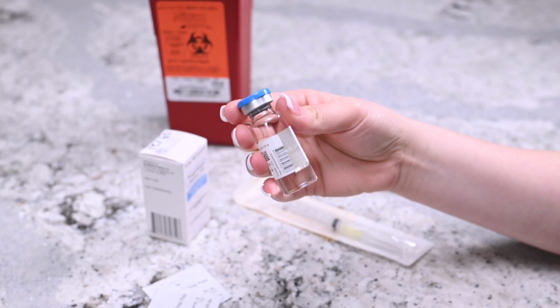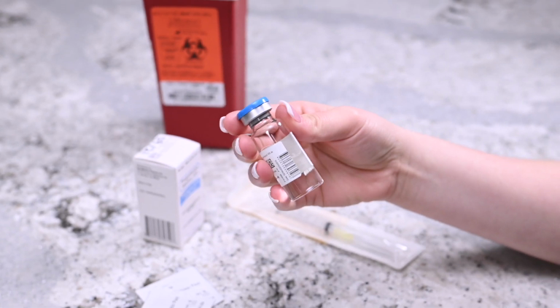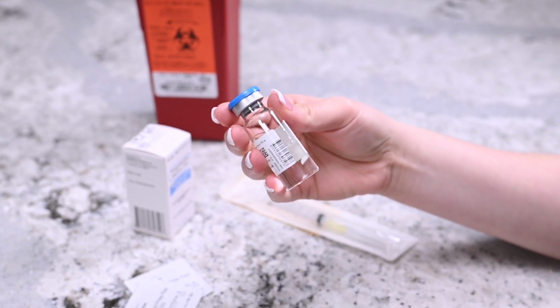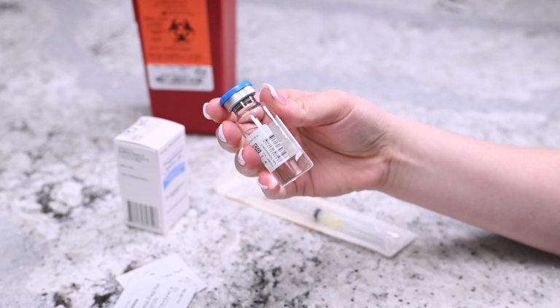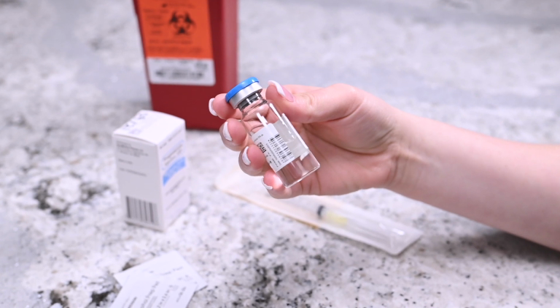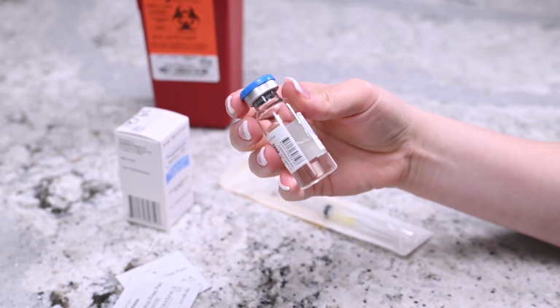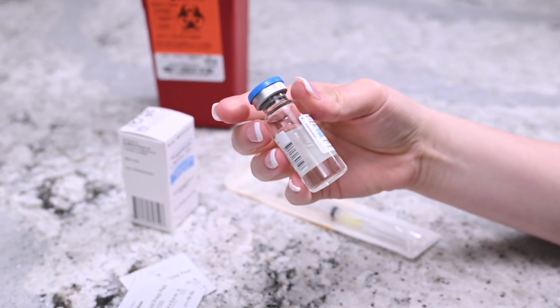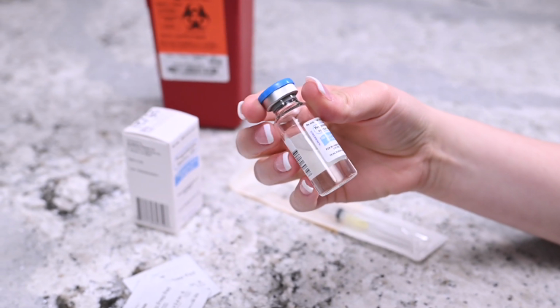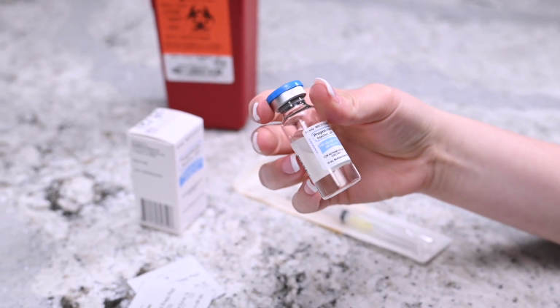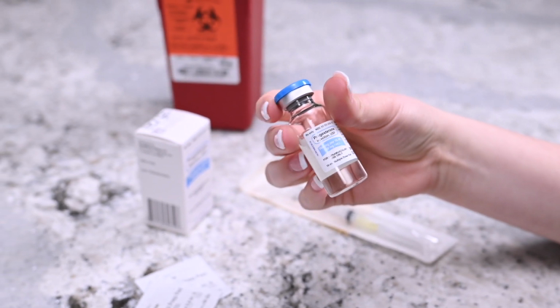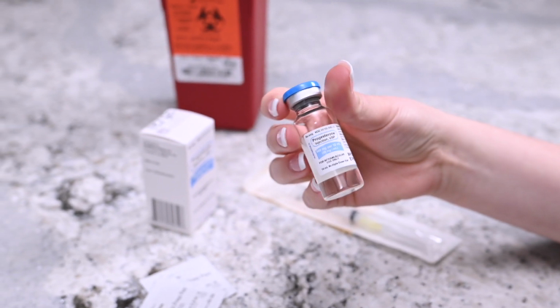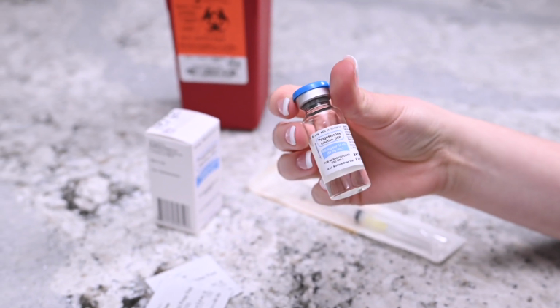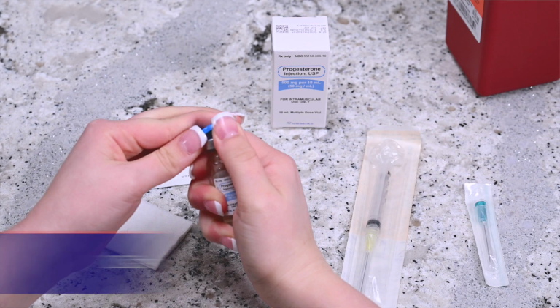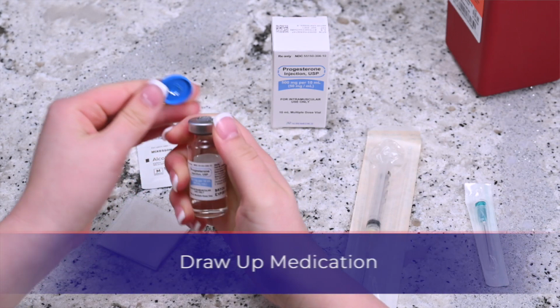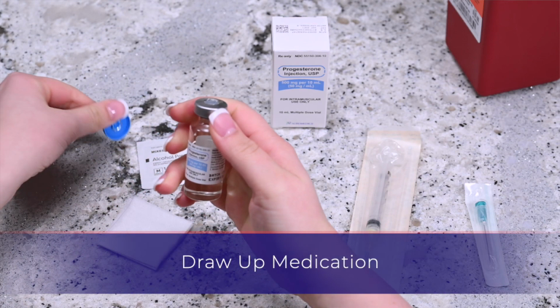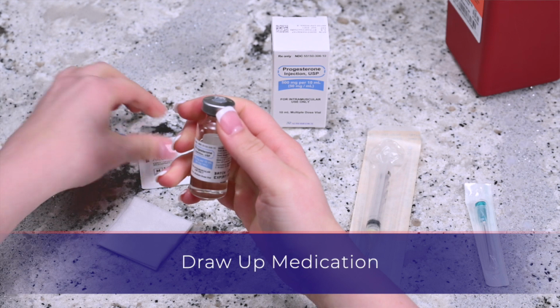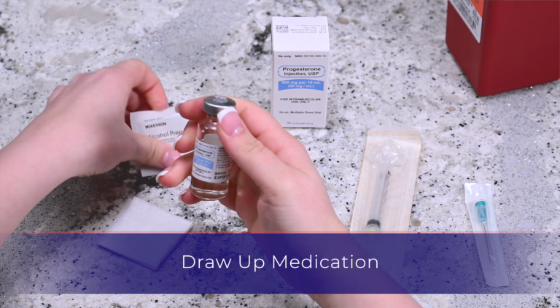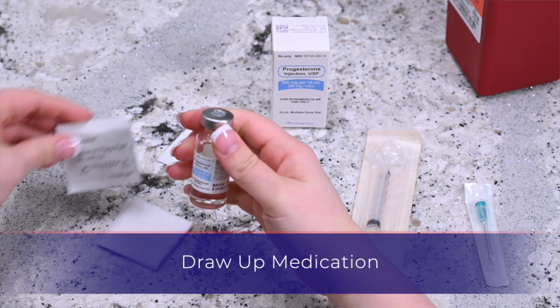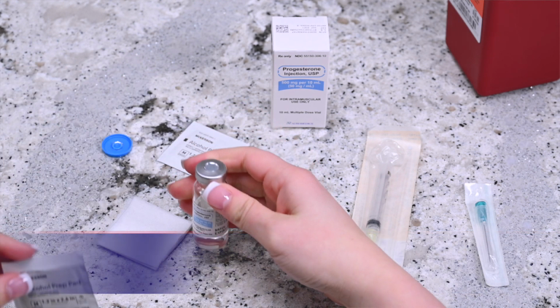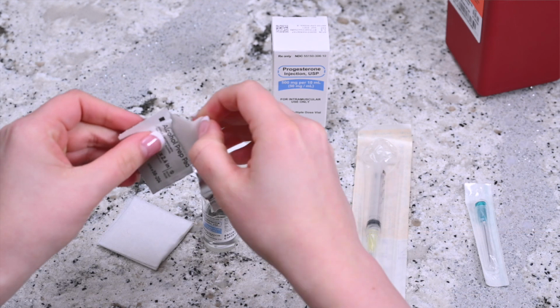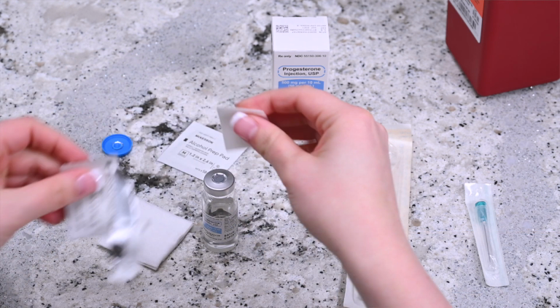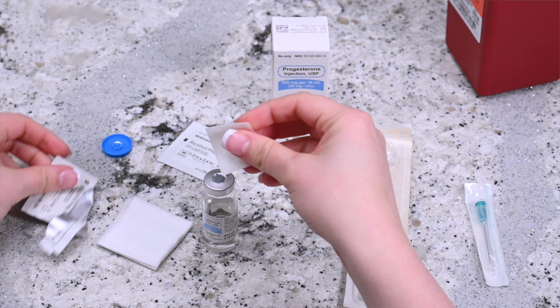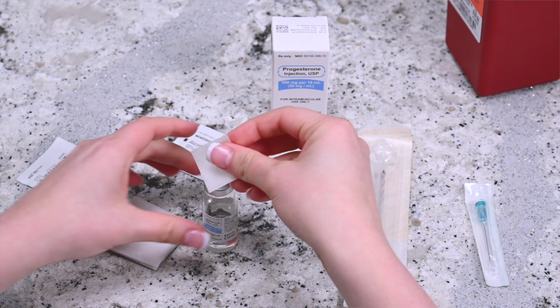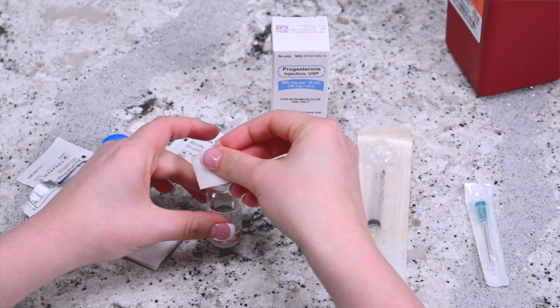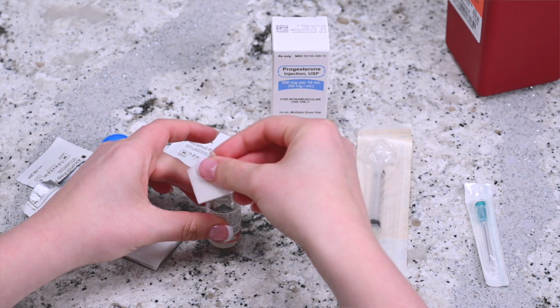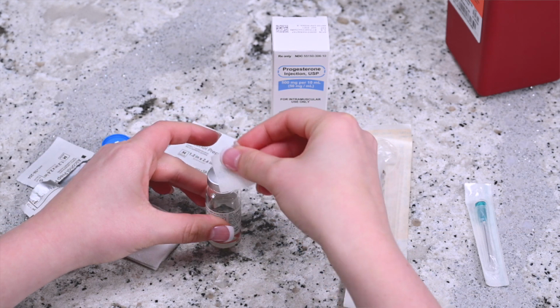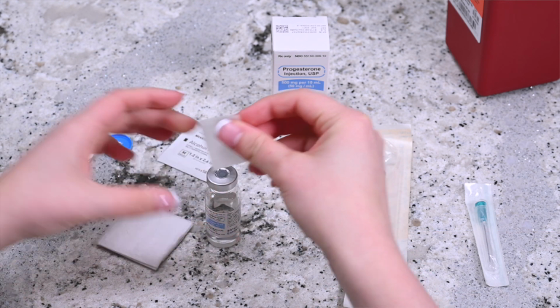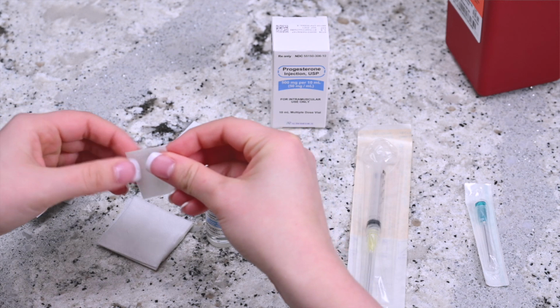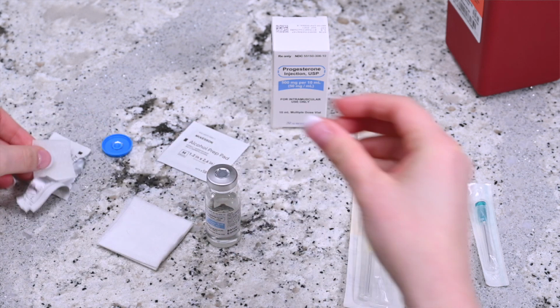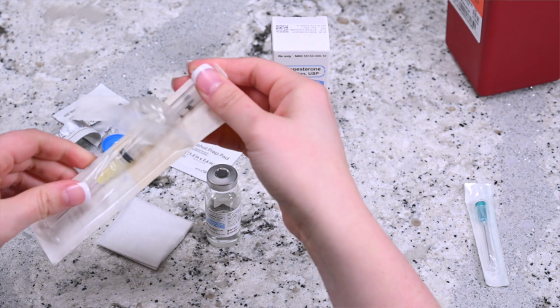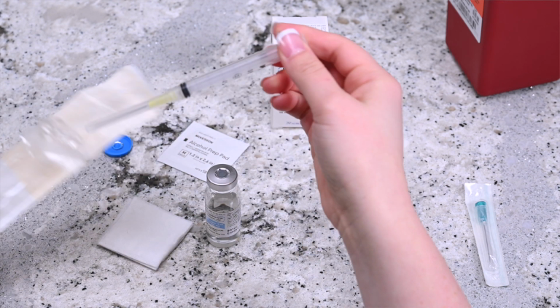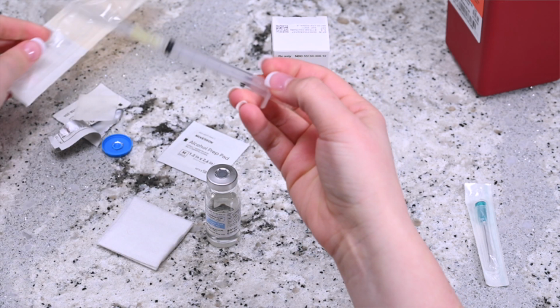Make sure that the vial of progesterone in oil does not contain free-floating particles. Remove the cap from the vial of progesterone in oil and wipe the top of the vial with an alcohol prep wipe.